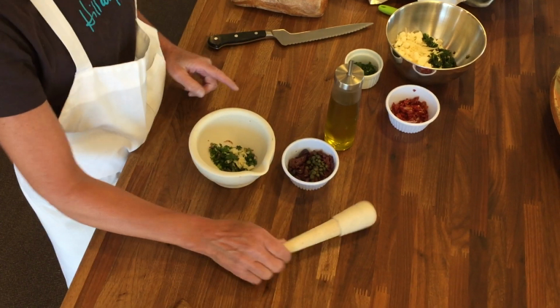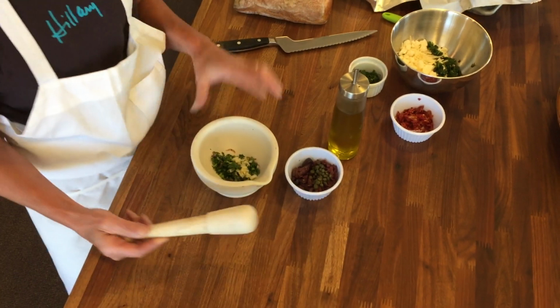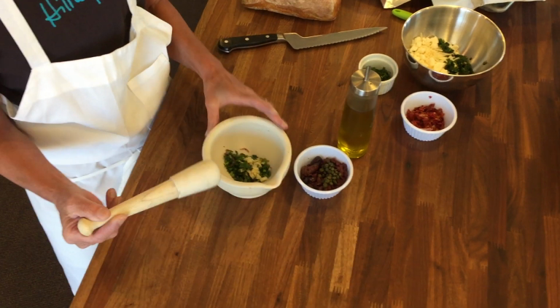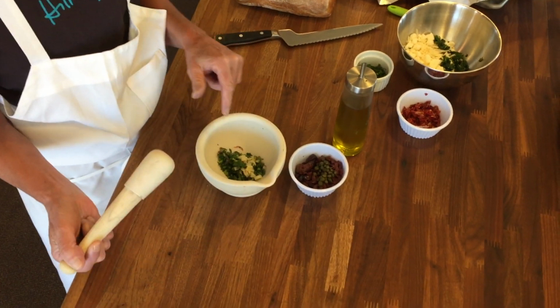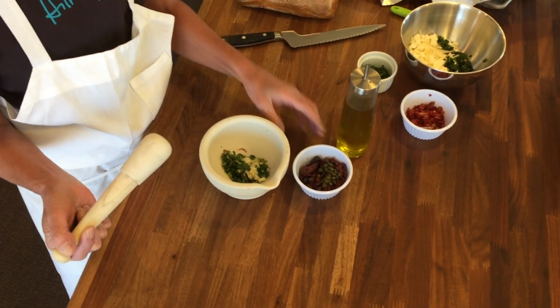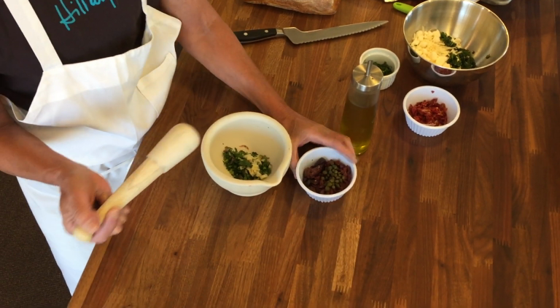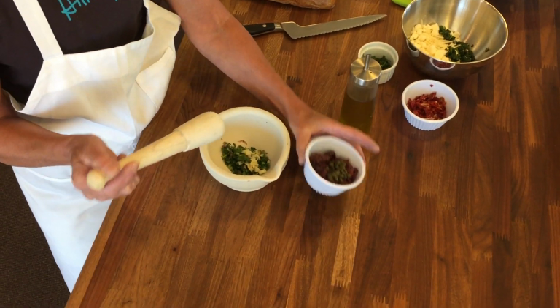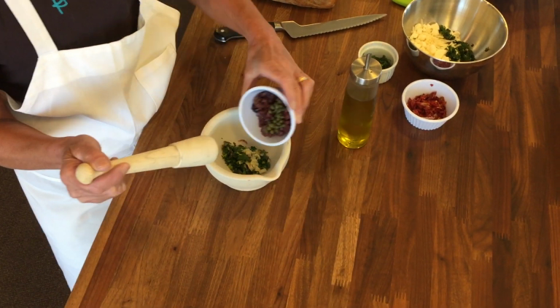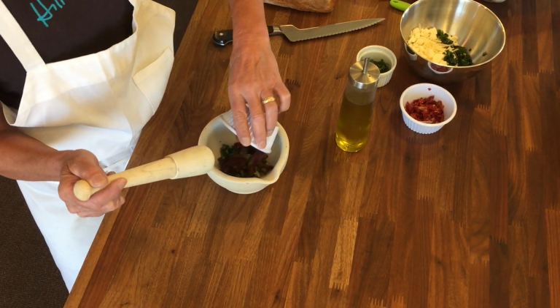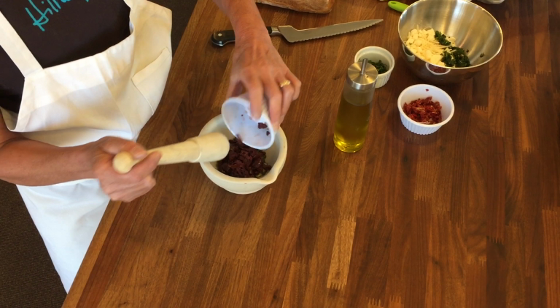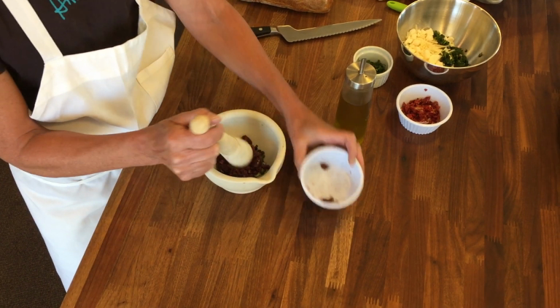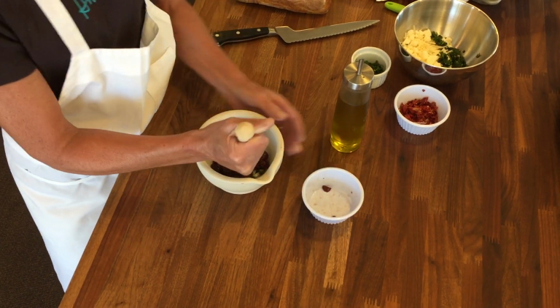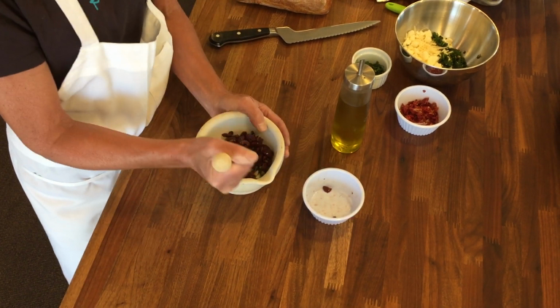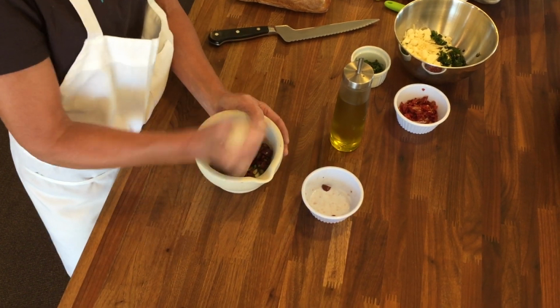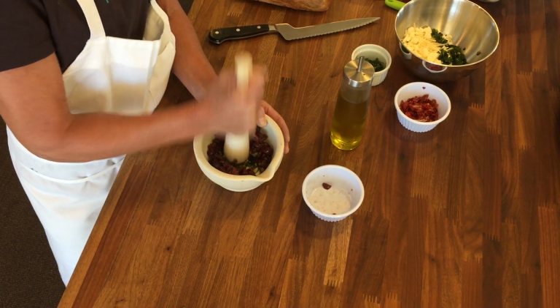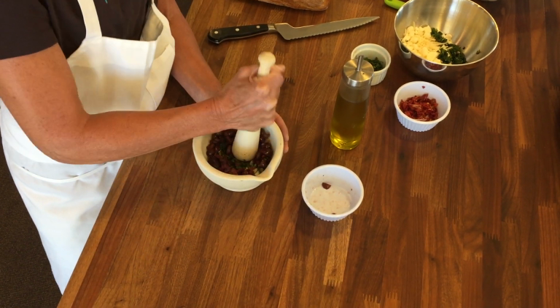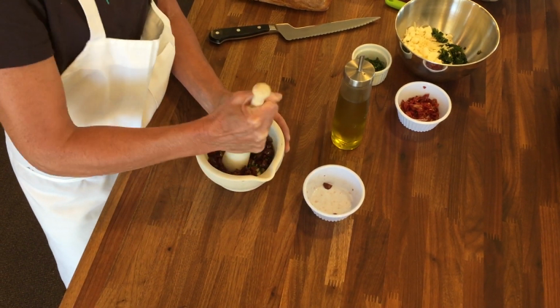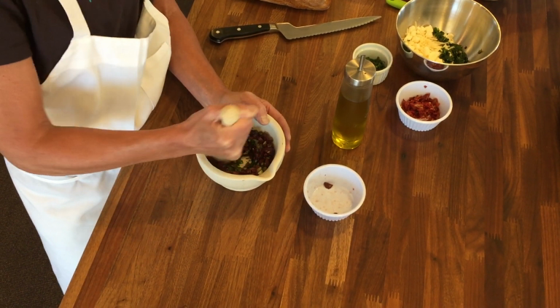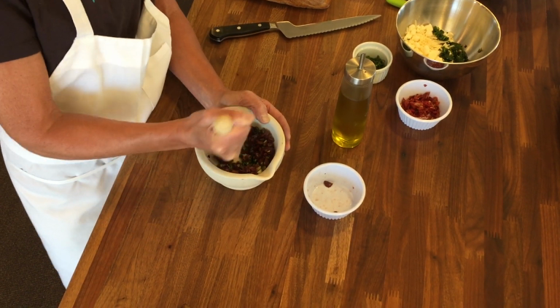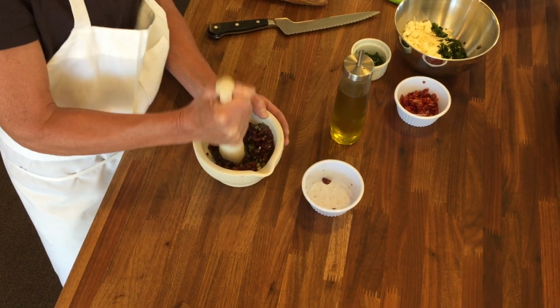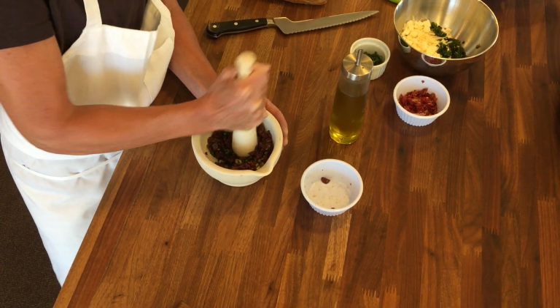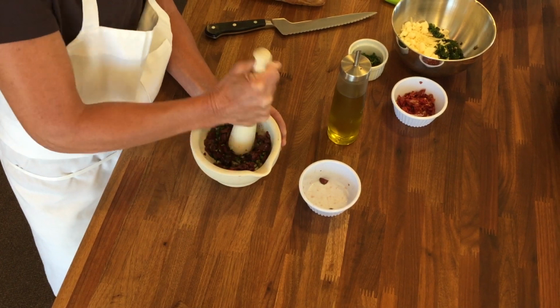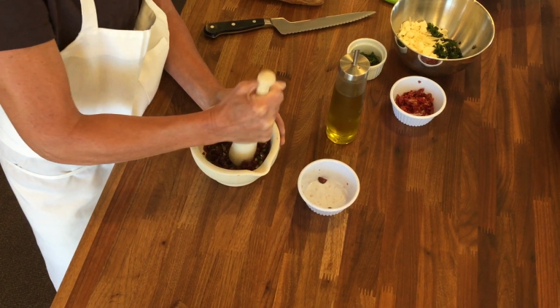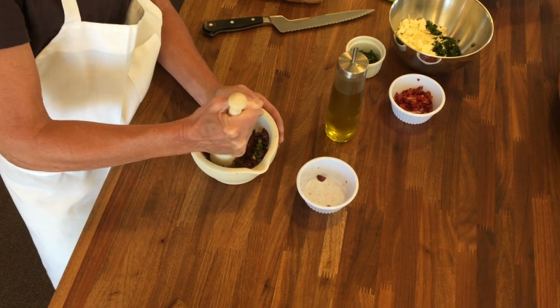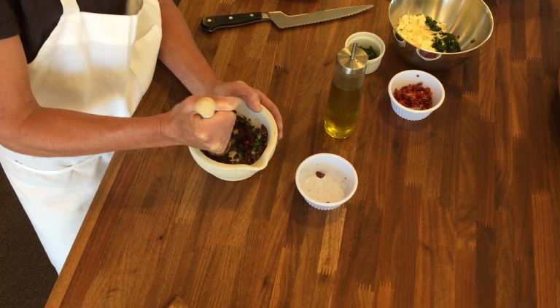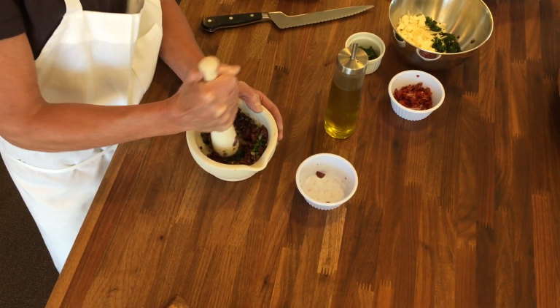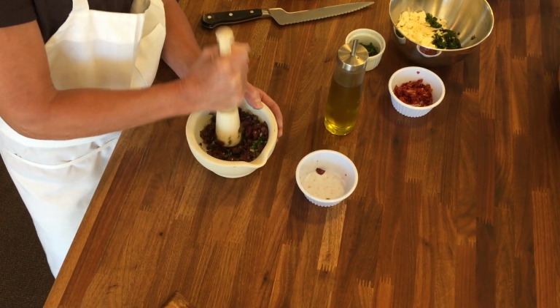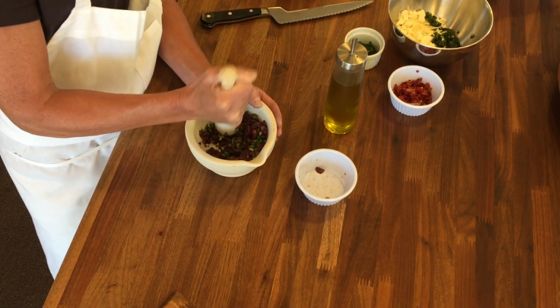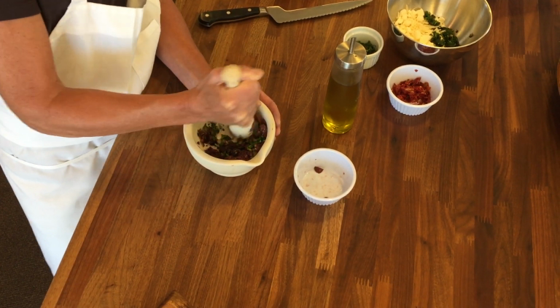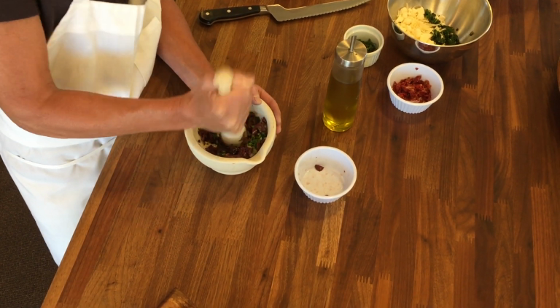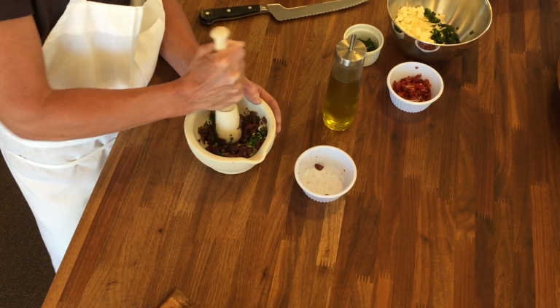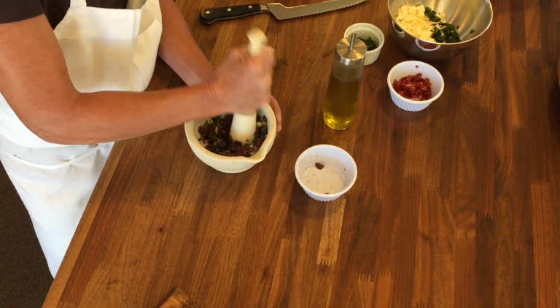In here I have basil, garlic, and I'm going to add capers and Kalamata olives. With a mortar and pestle, you just do a rocking motion and you're just grinding it up. This does a much better job of releasing the aroma and the flavor.